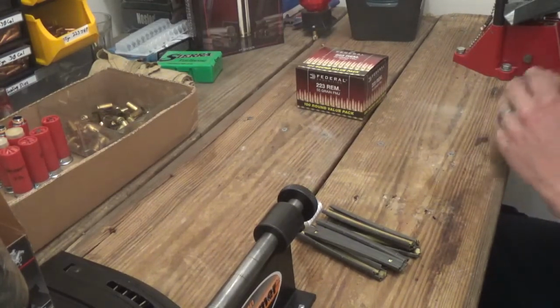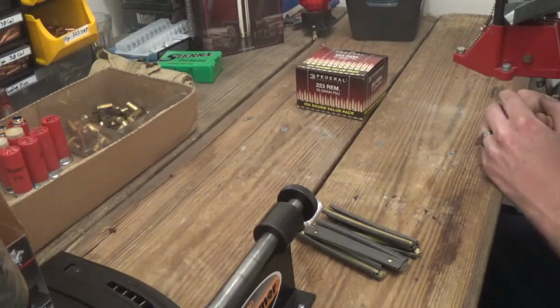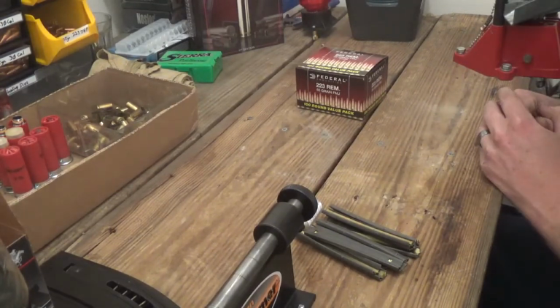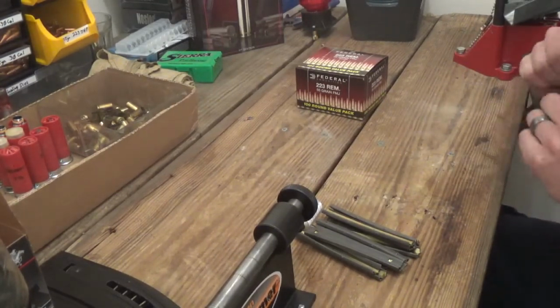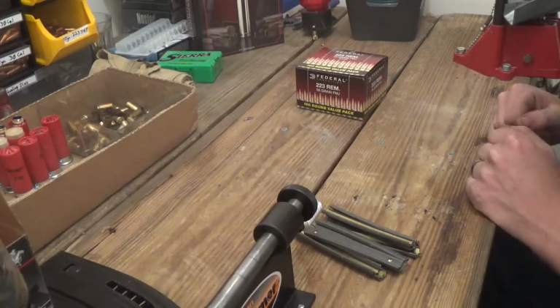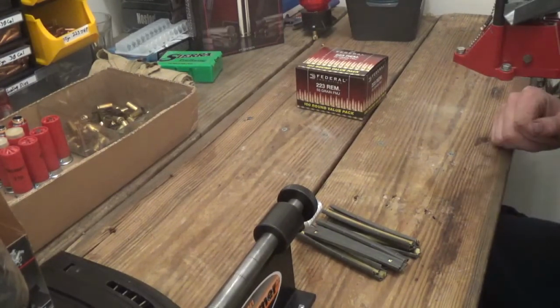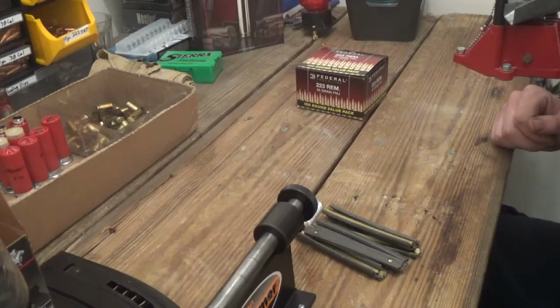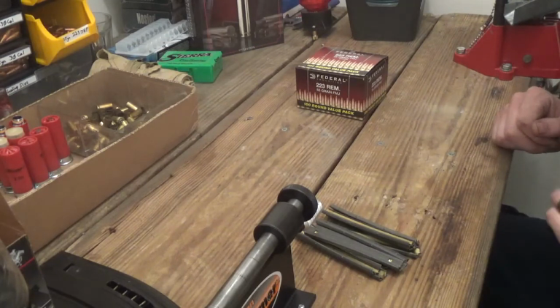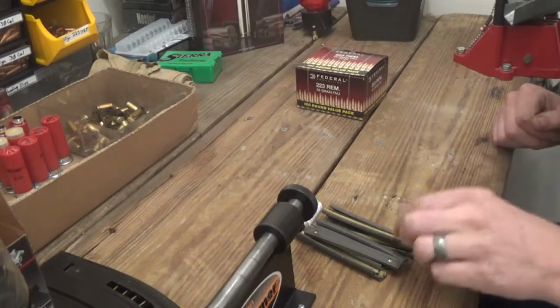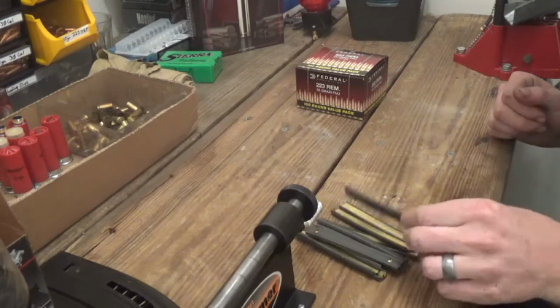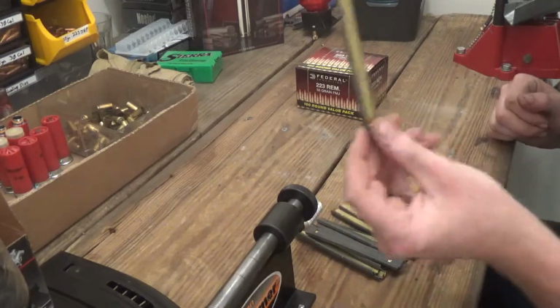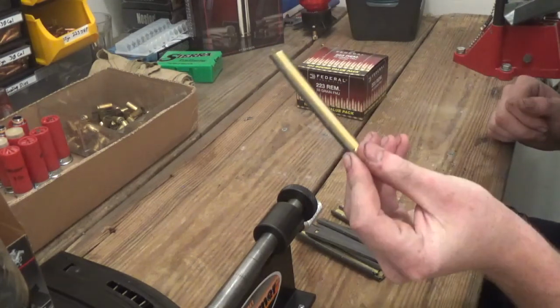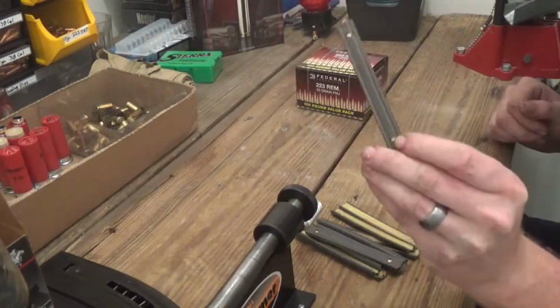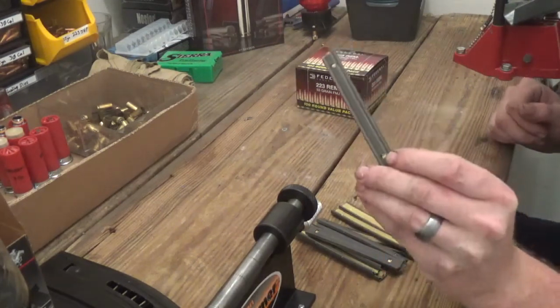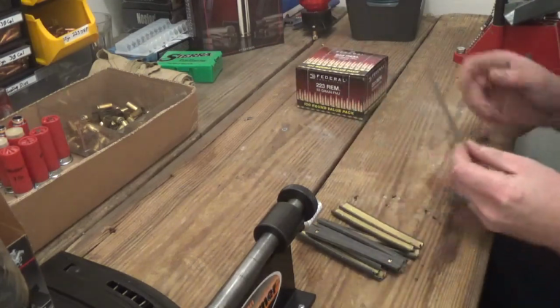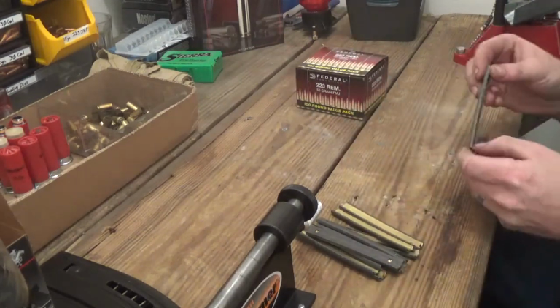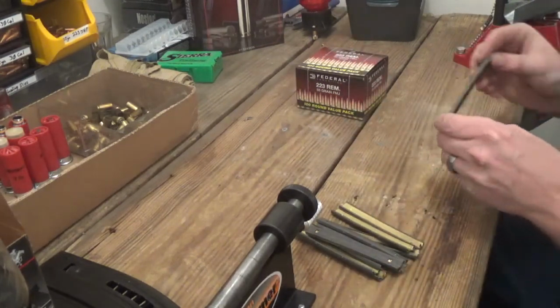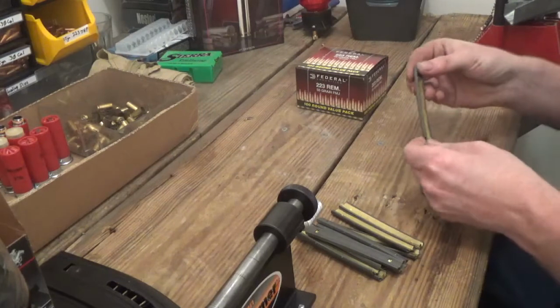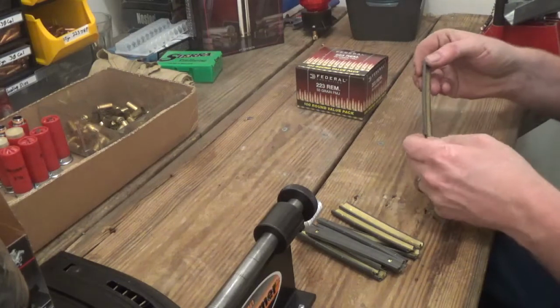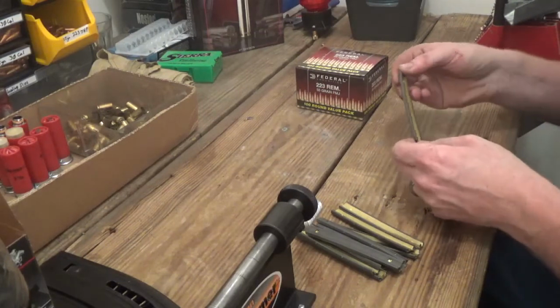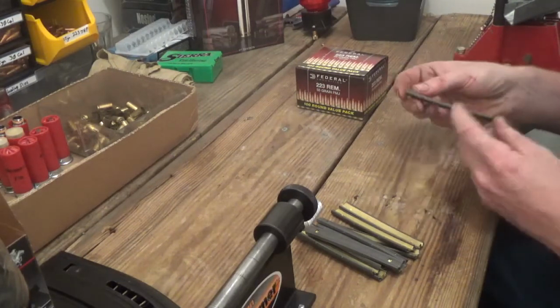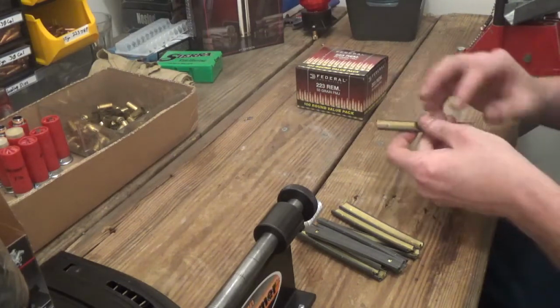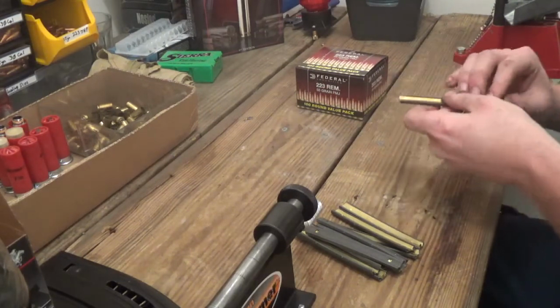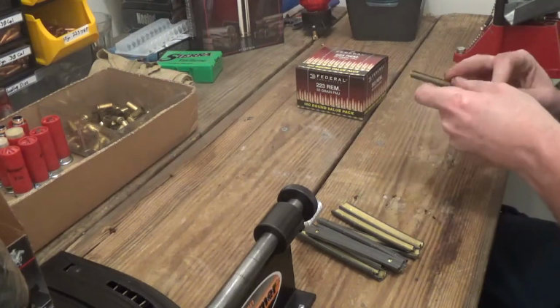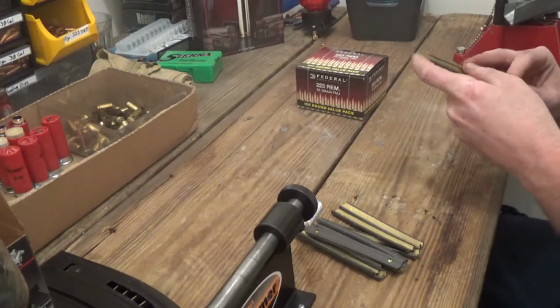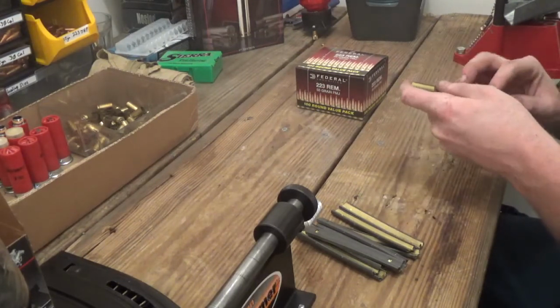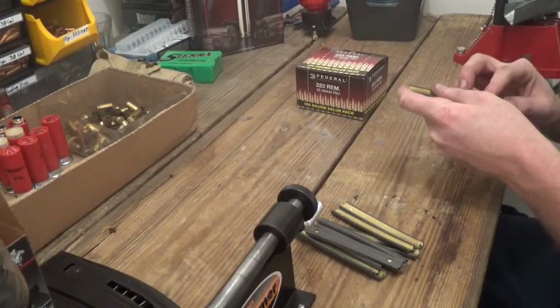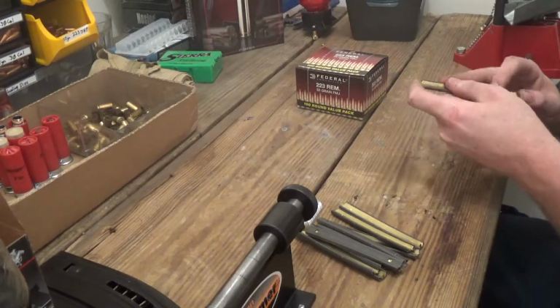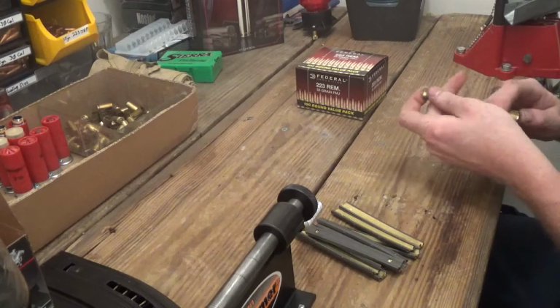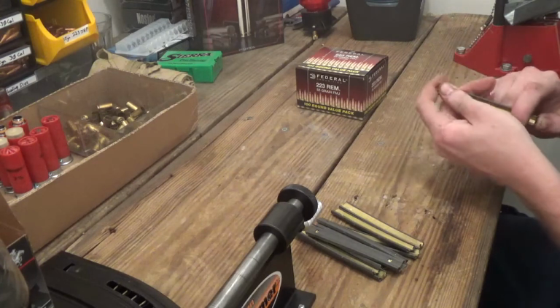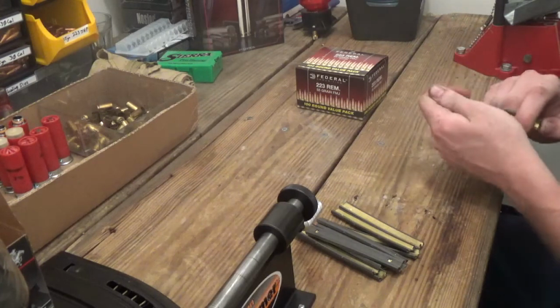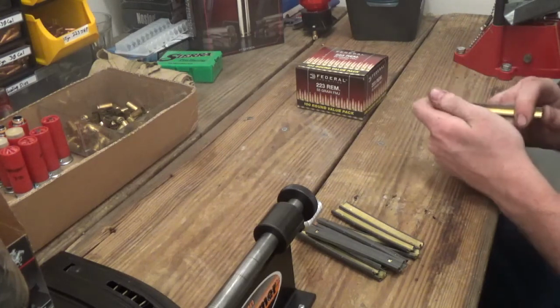What's going on guys, it's the Death Mouse here, and today I'm going to show you how to load a stripper clip. Let's go ahead and jump right into this.